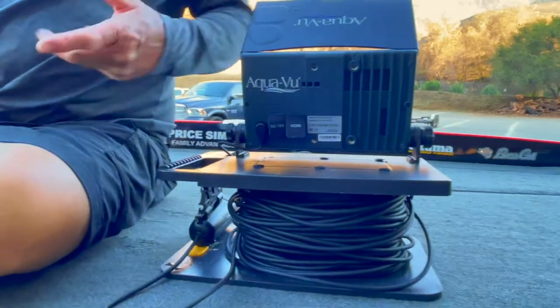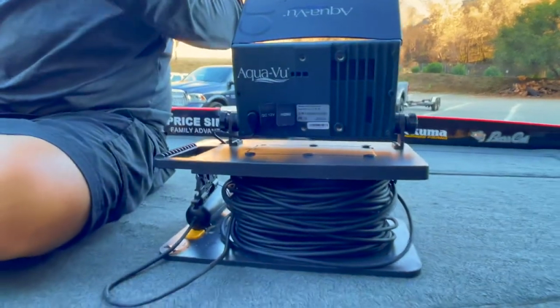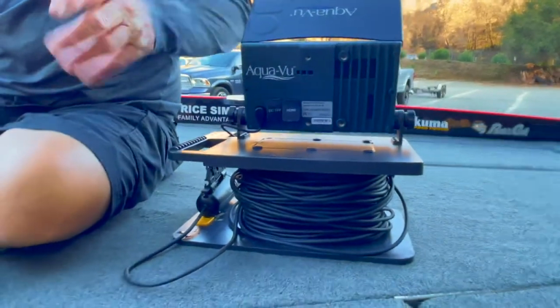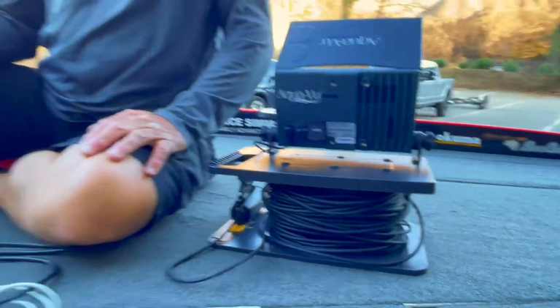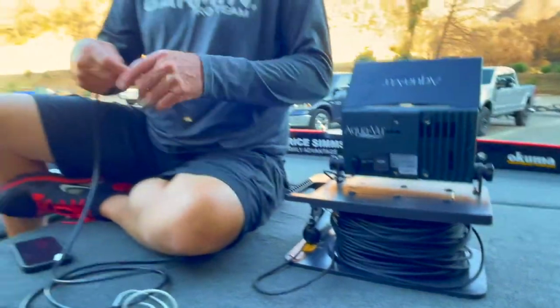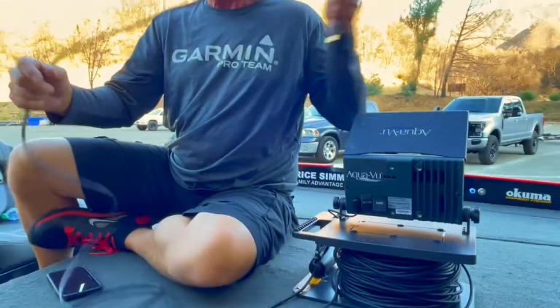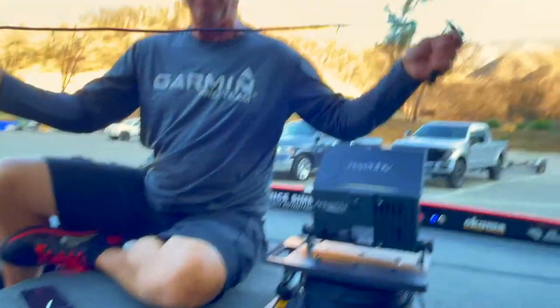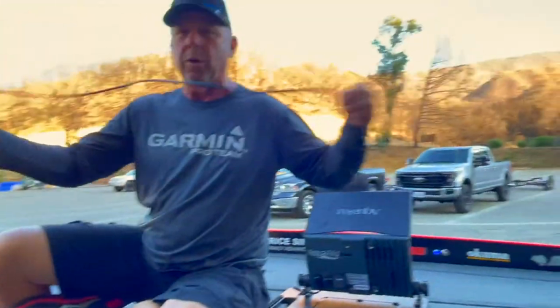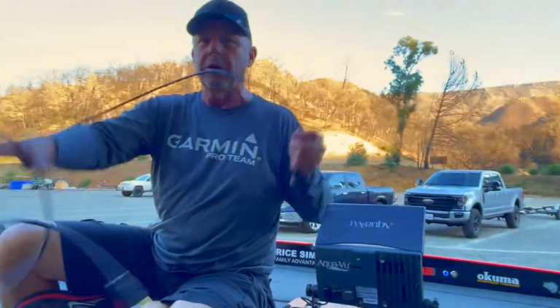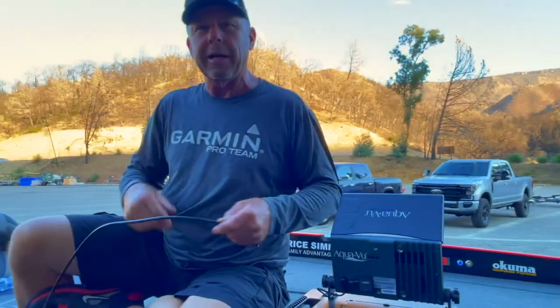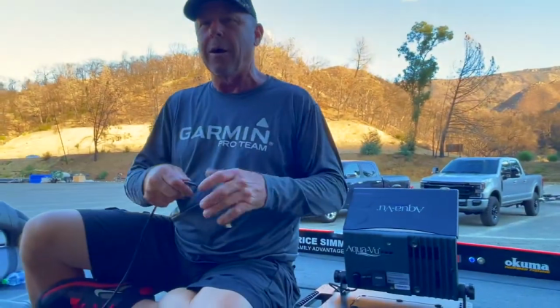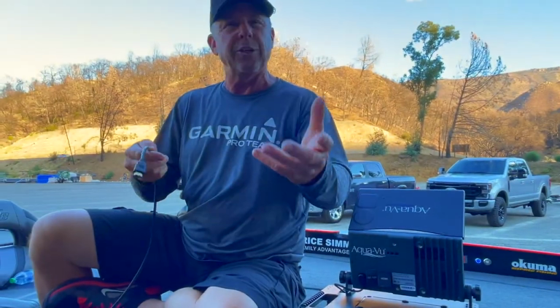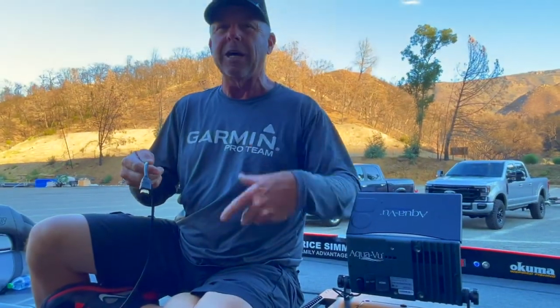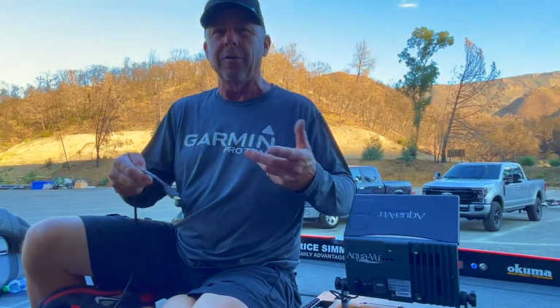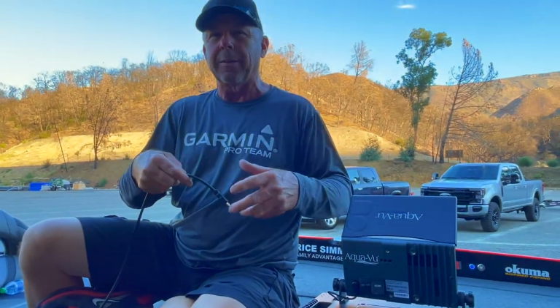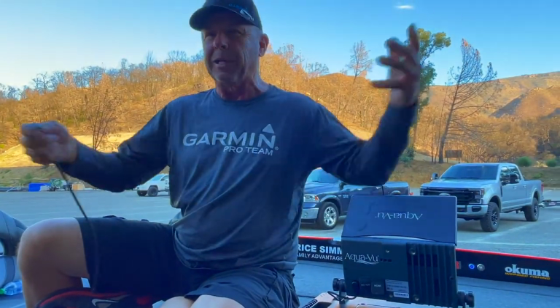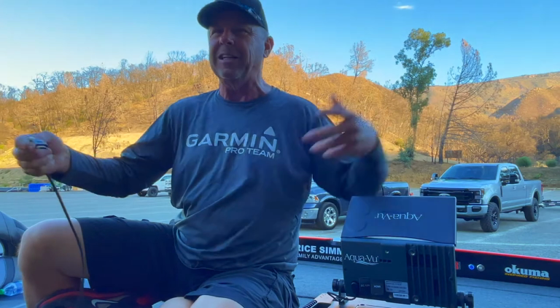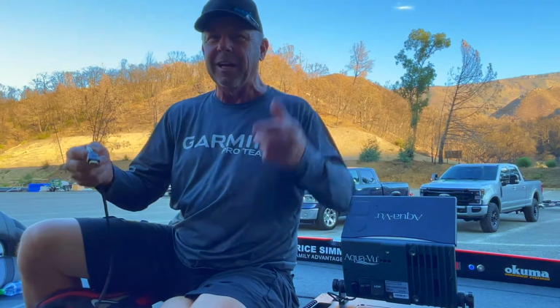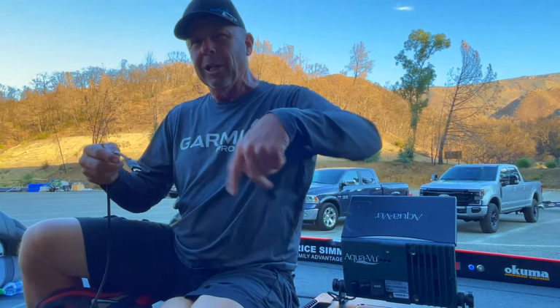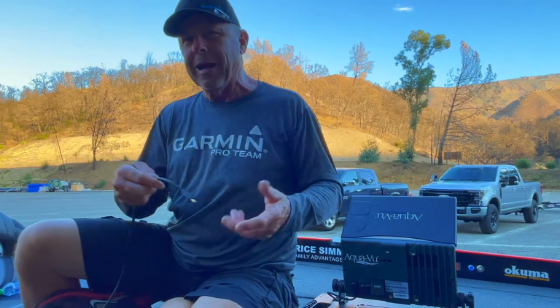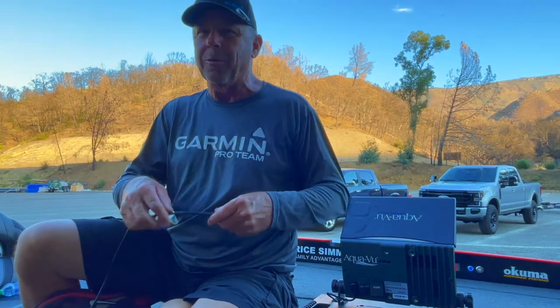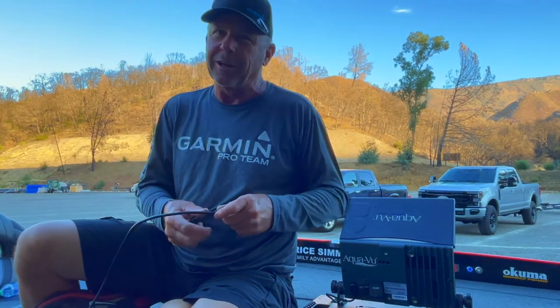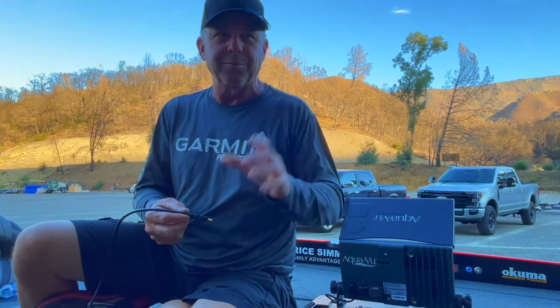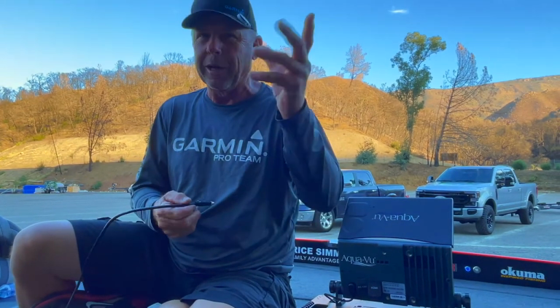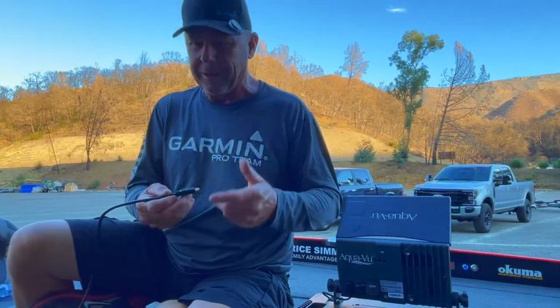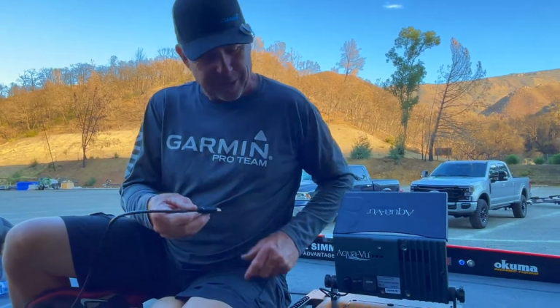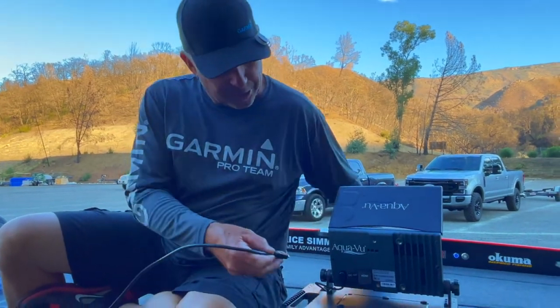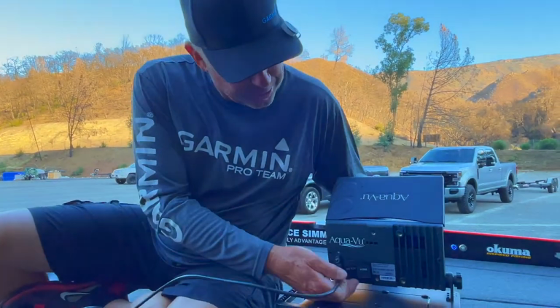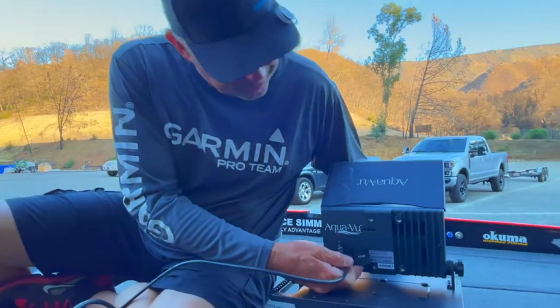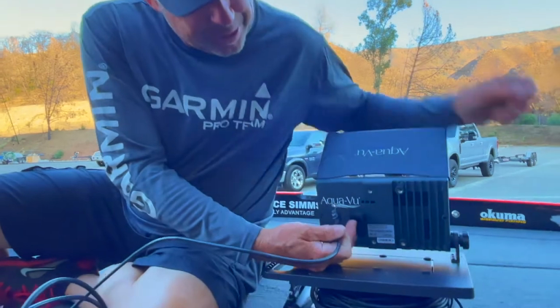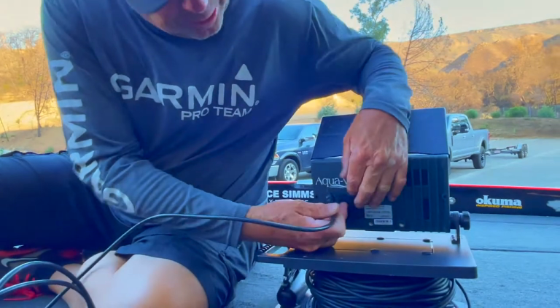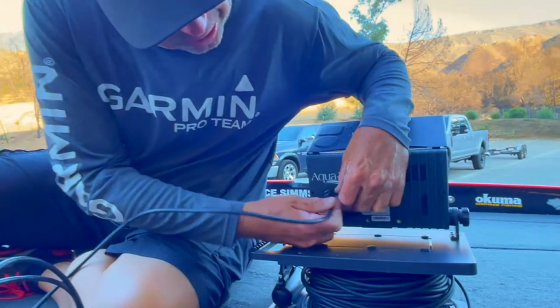You can hook this thing up to a TV if you want — like ice fishing guys, you know, they hook it up to a big giant TV and lower it down and watch the little bluegill or whatever those guys catch. So anyway, let's hook this up.